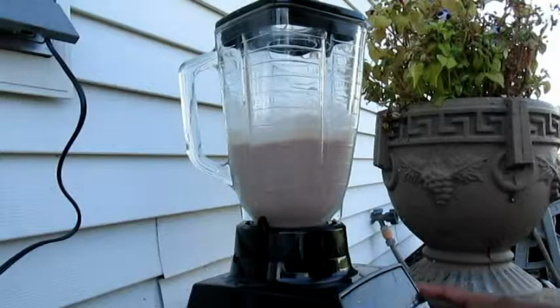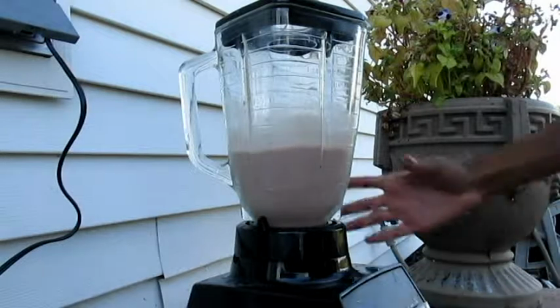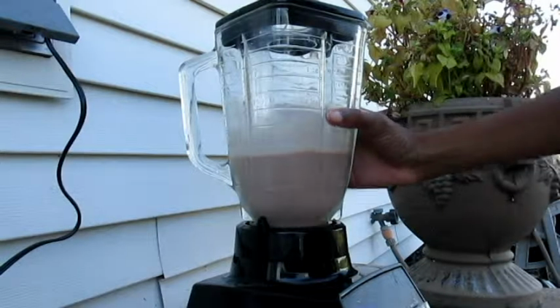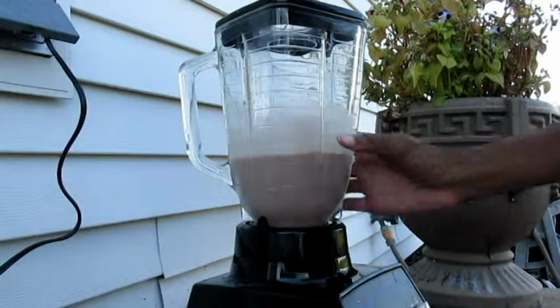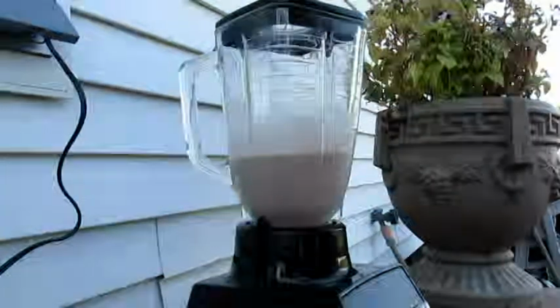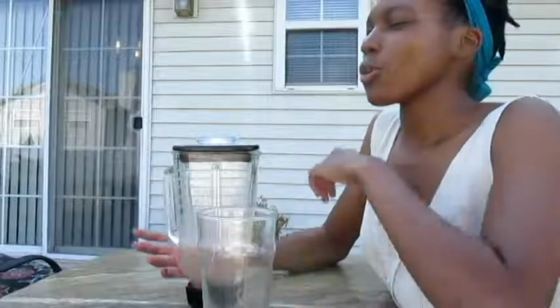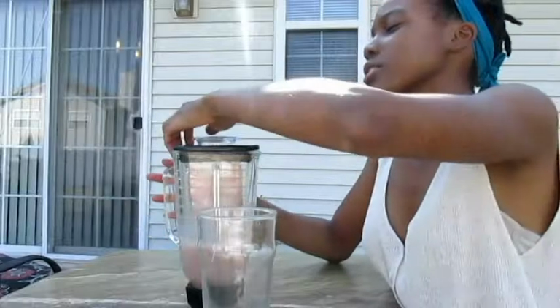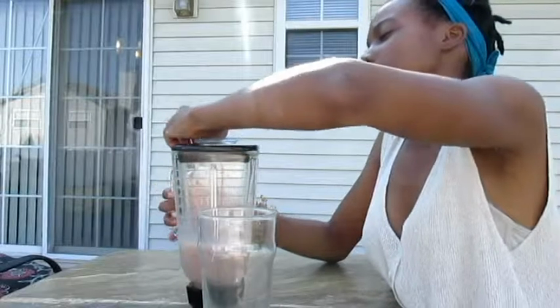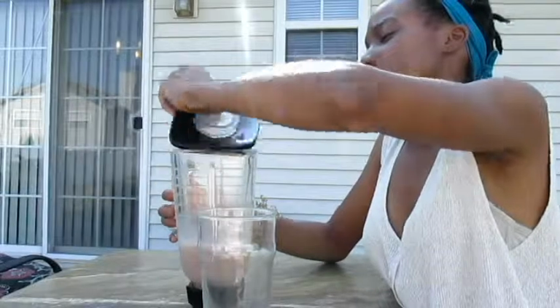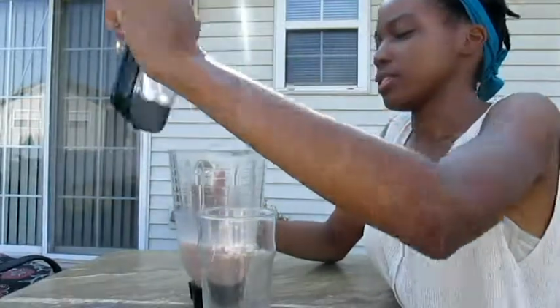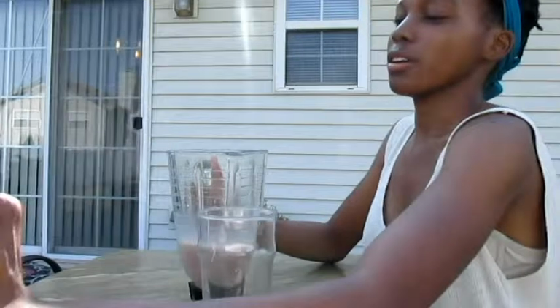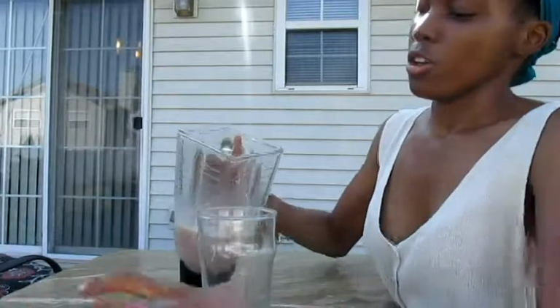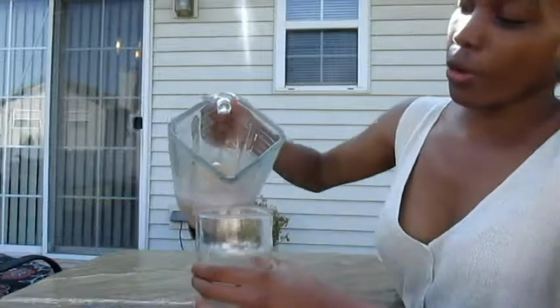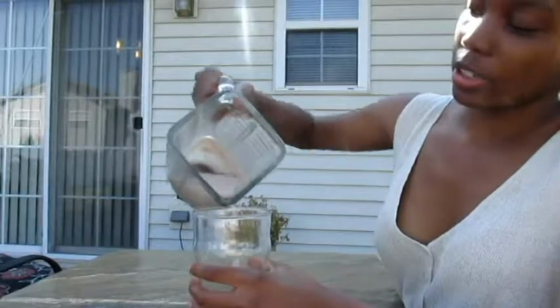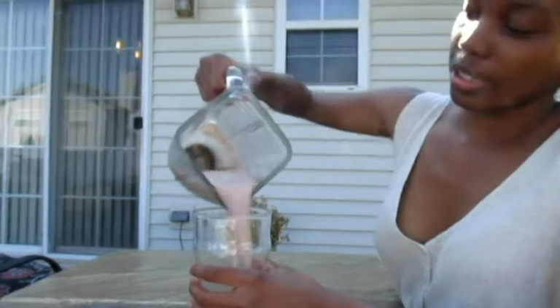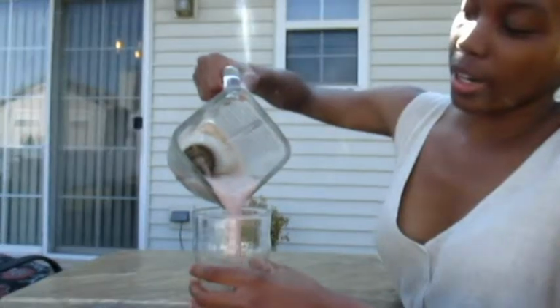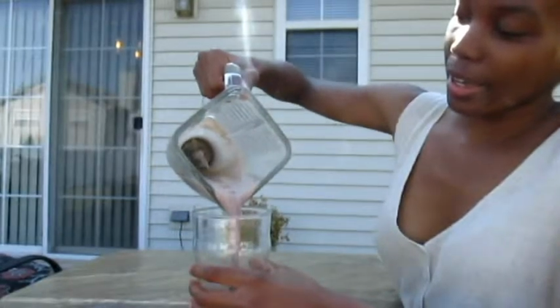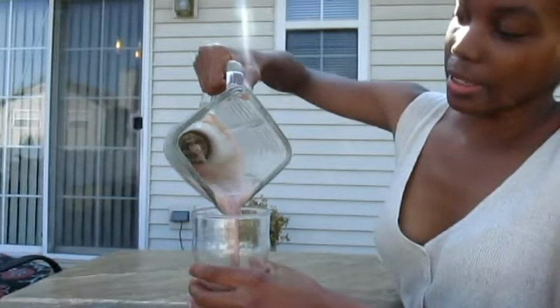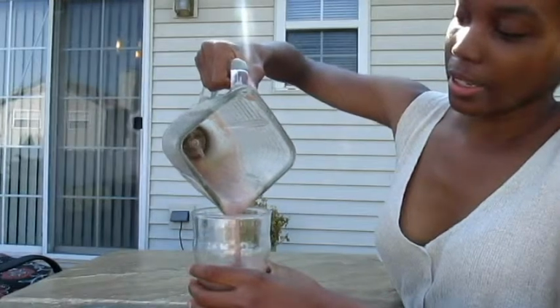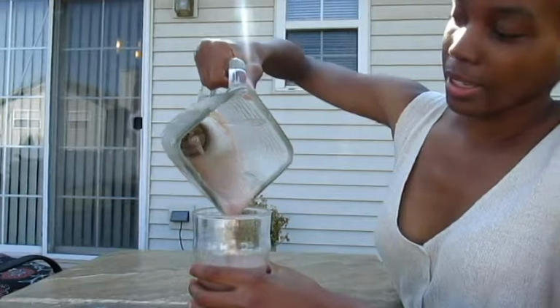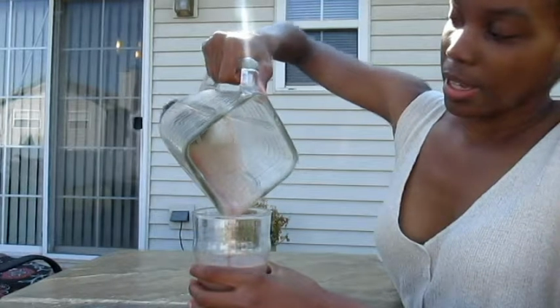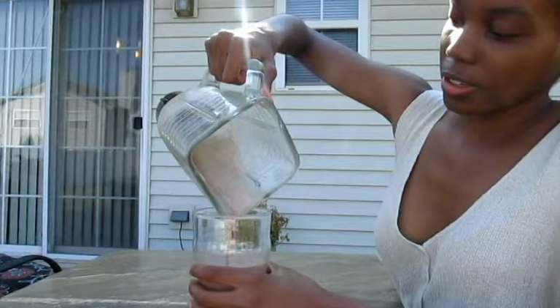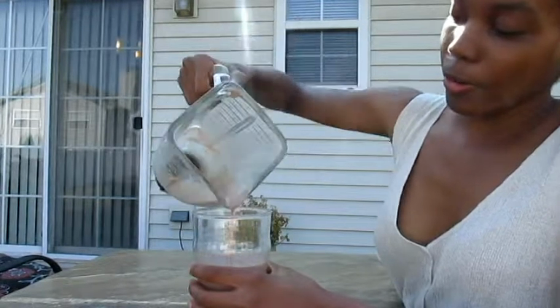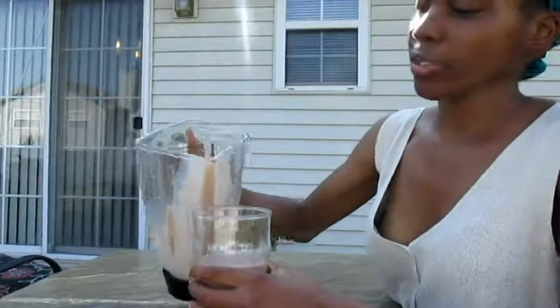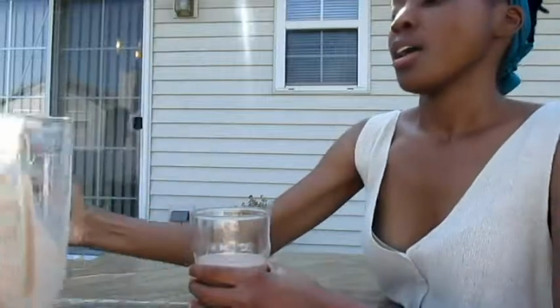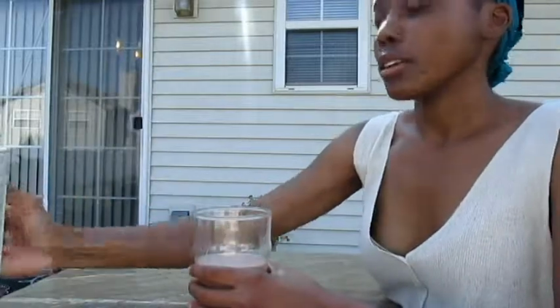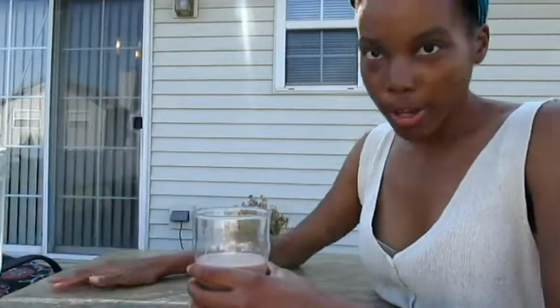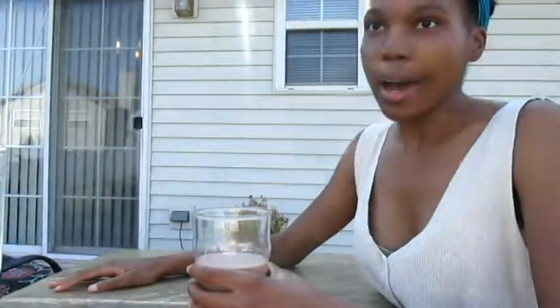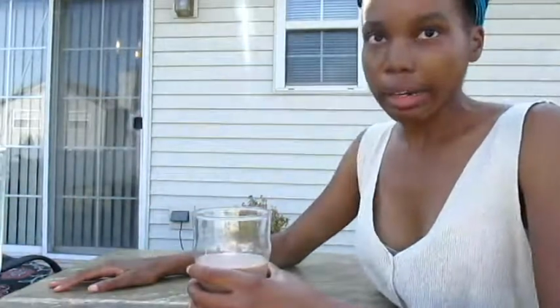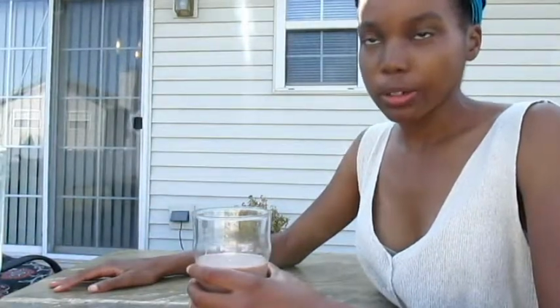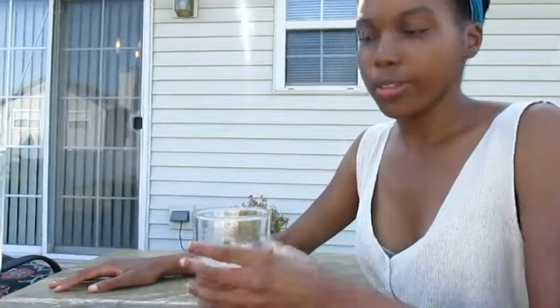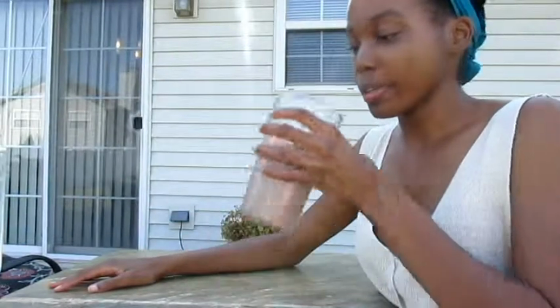Until it's completely mixed. So once you're done blending it all together, you can pour it into your desired glass, like so. And then enjoy it on a hot 92 degree weather type of day.